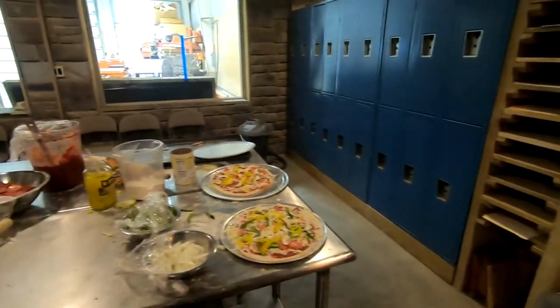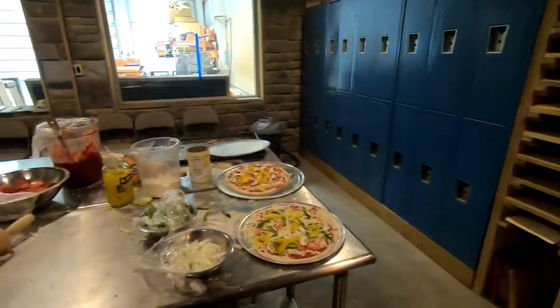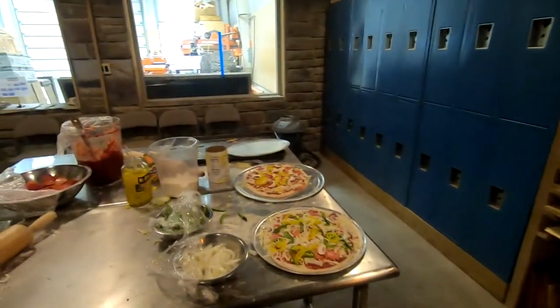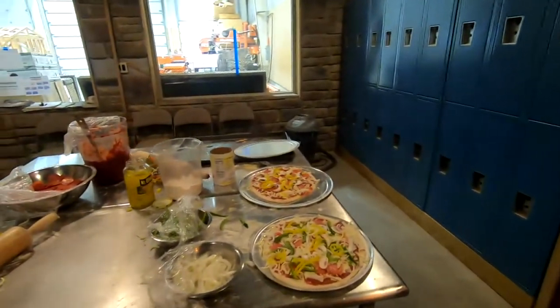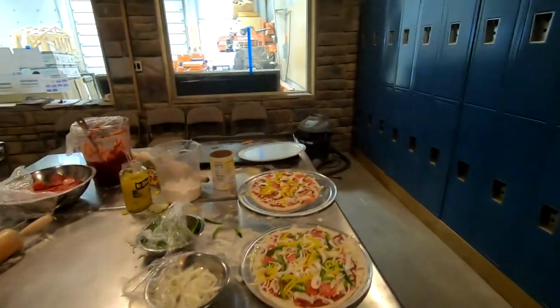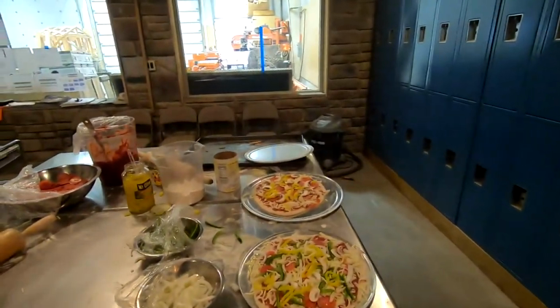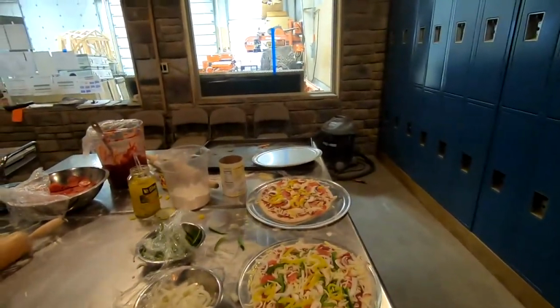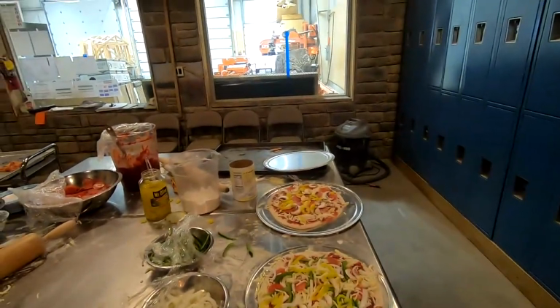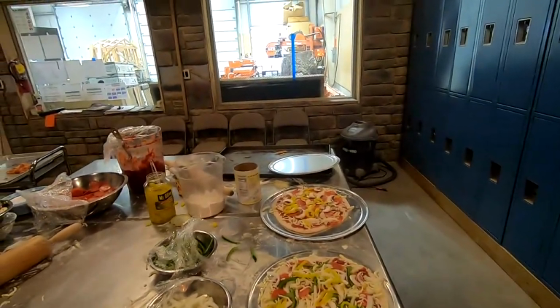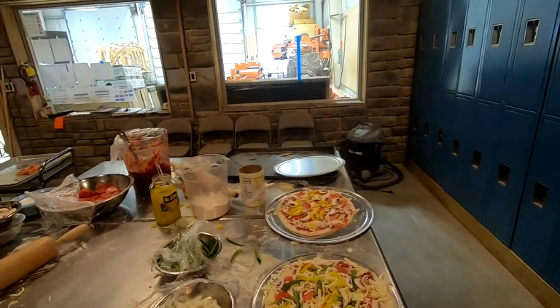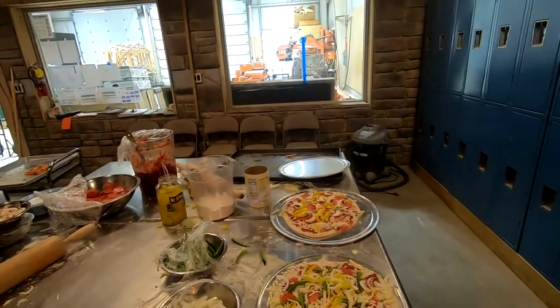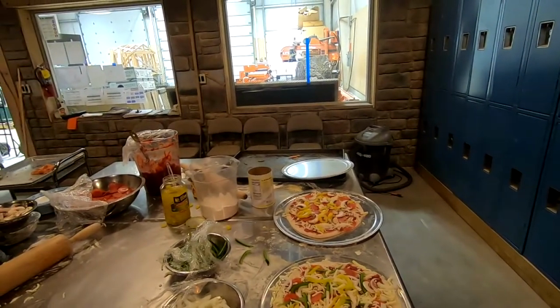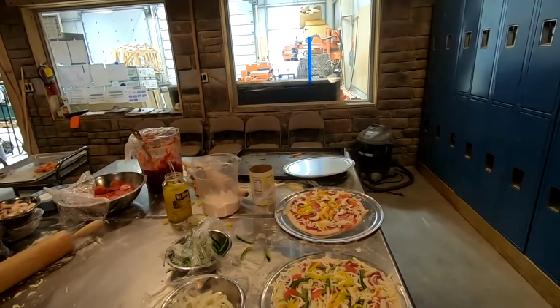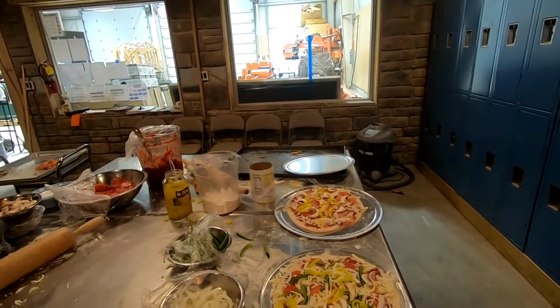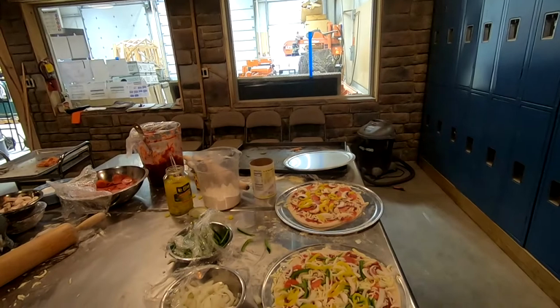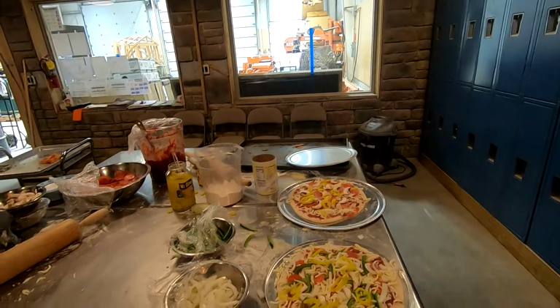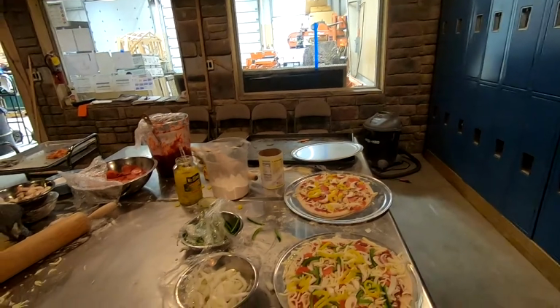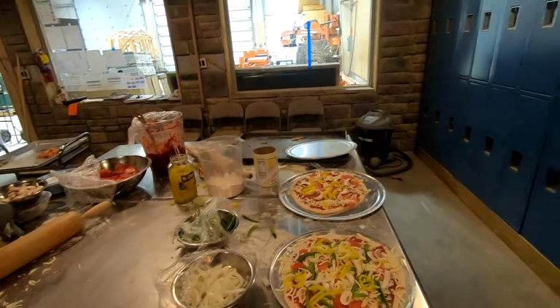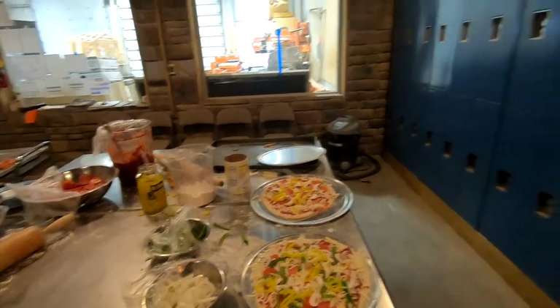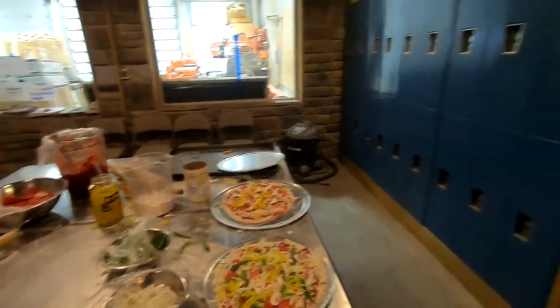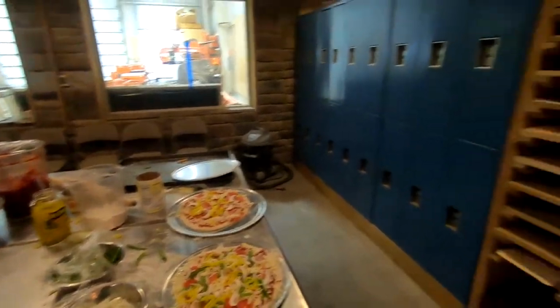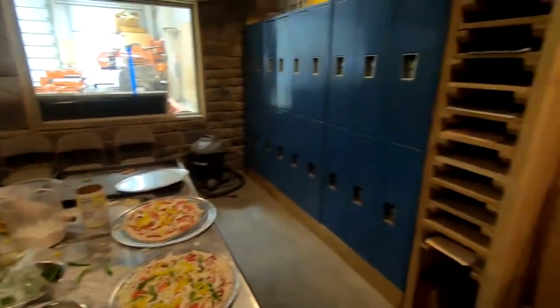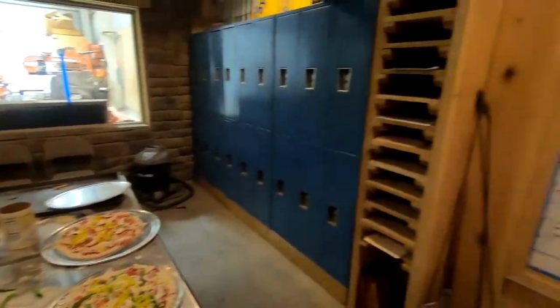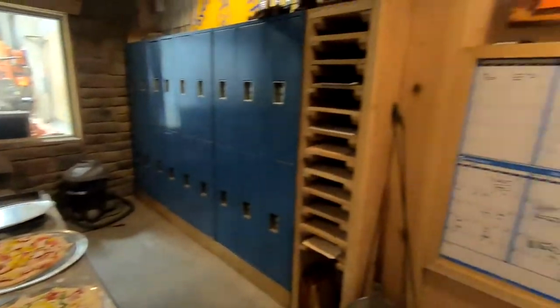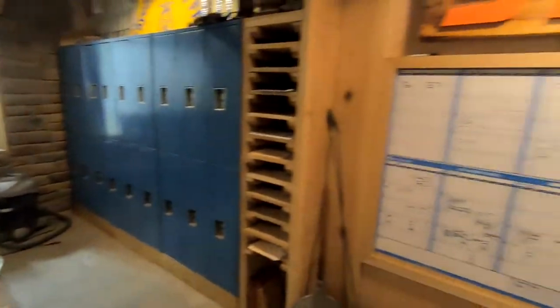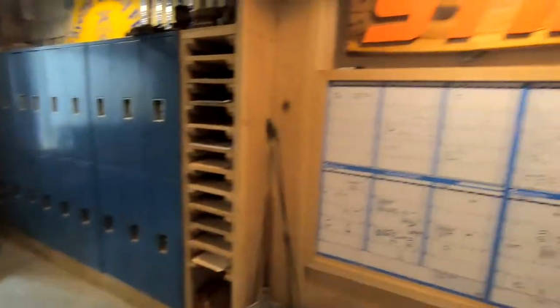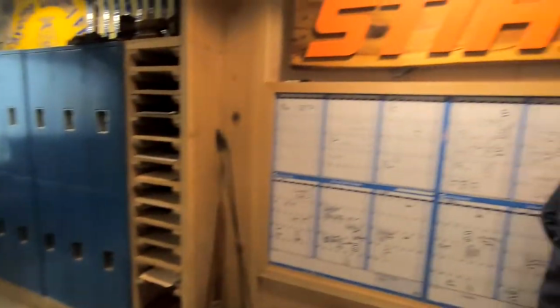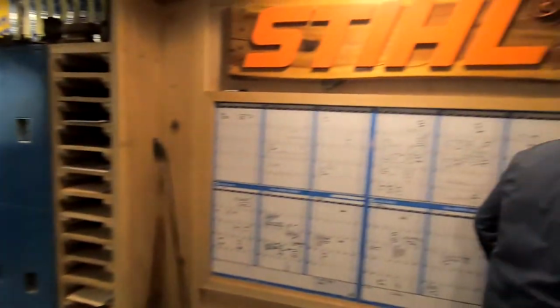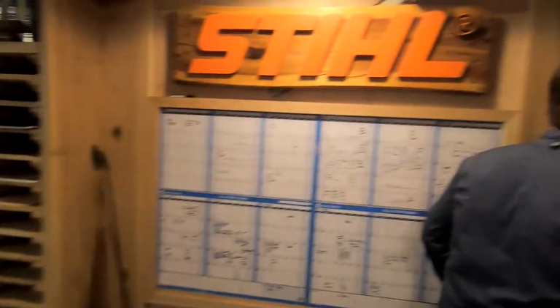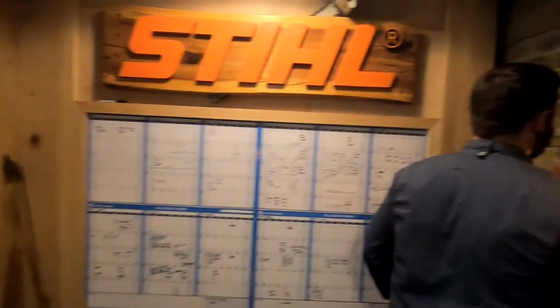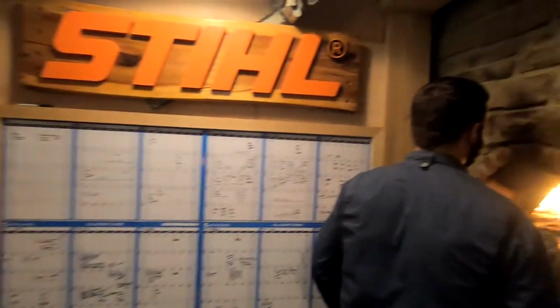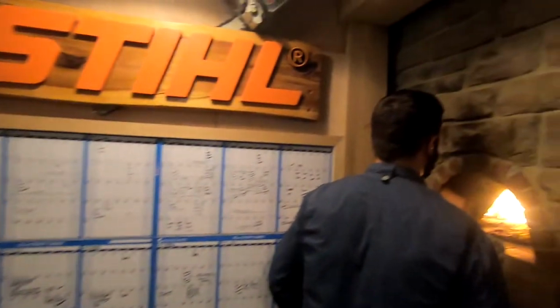Going through the window you can see the sawmill and the edger and some projects we've been working on back there. This was shot in the spring.